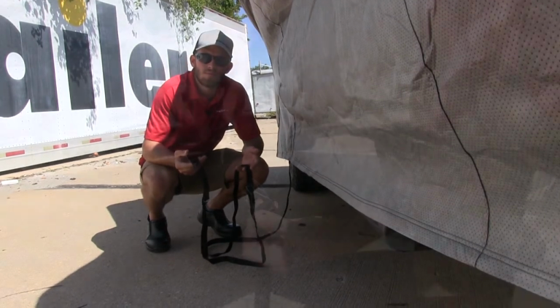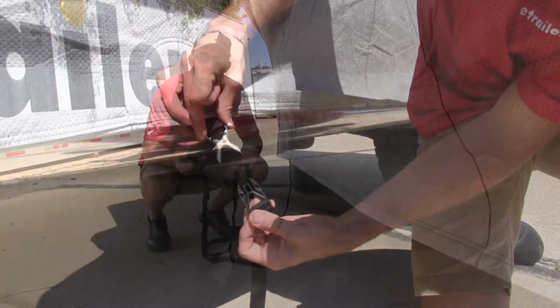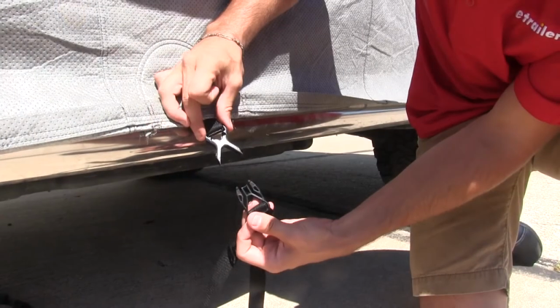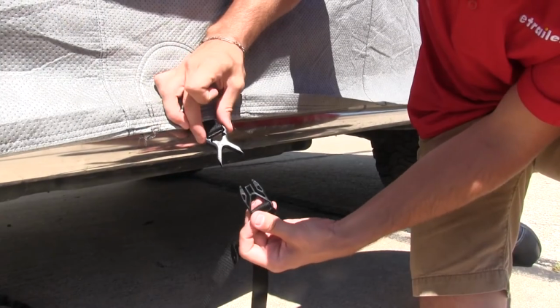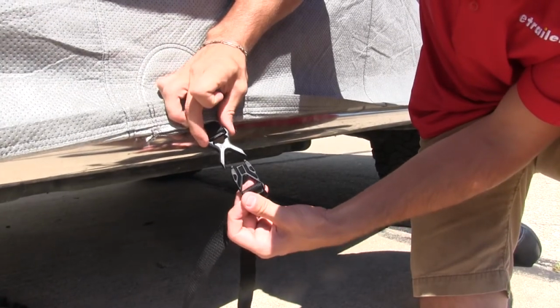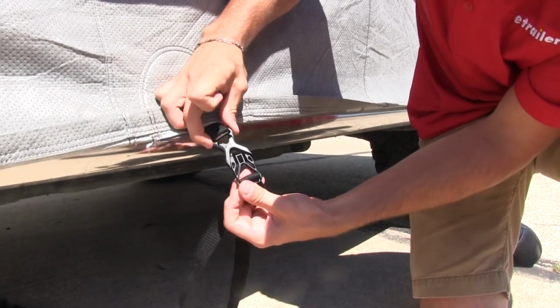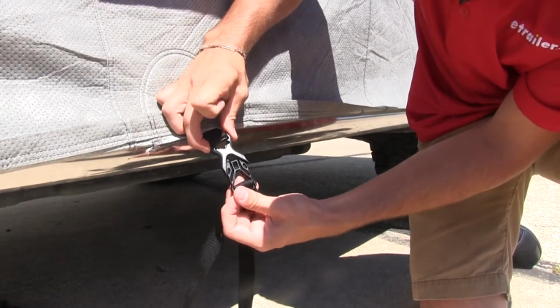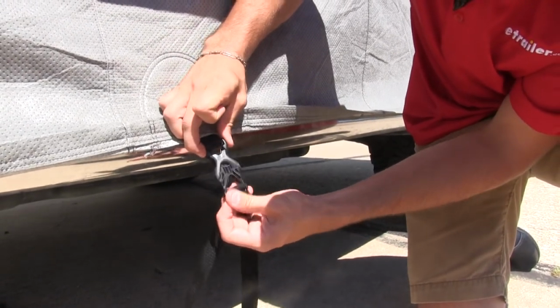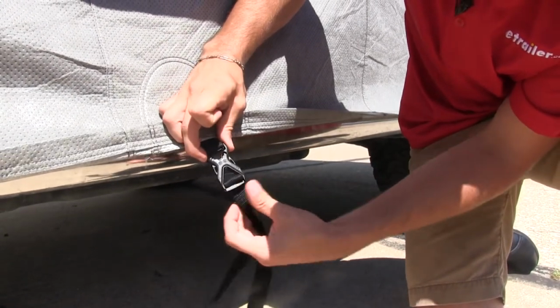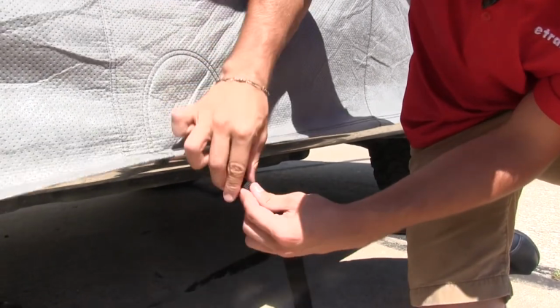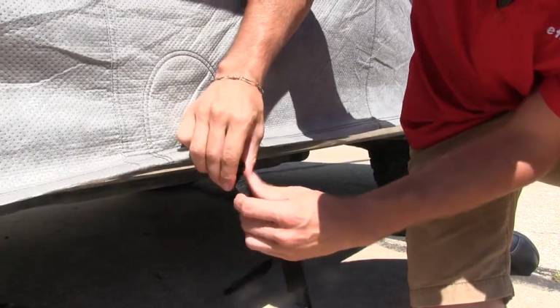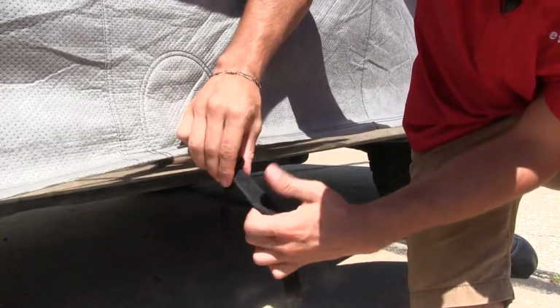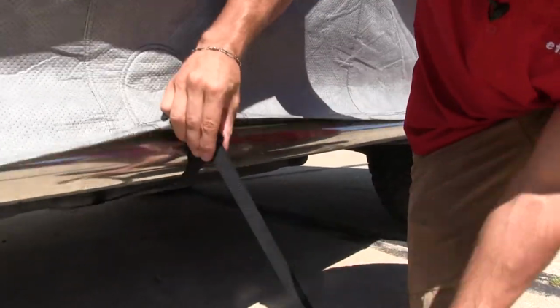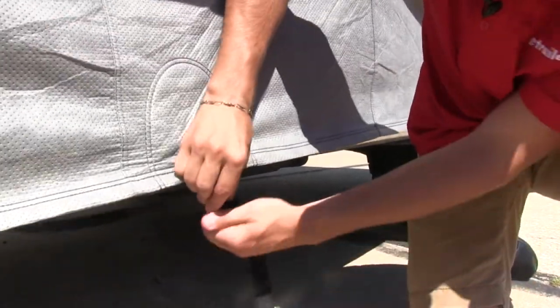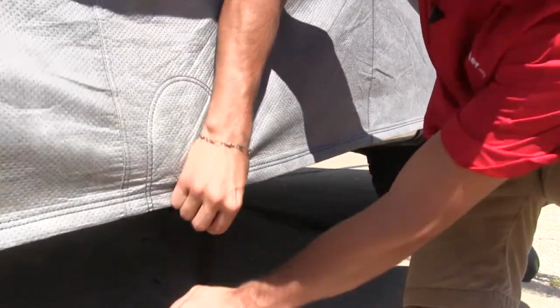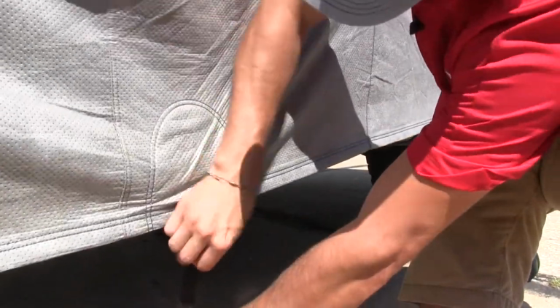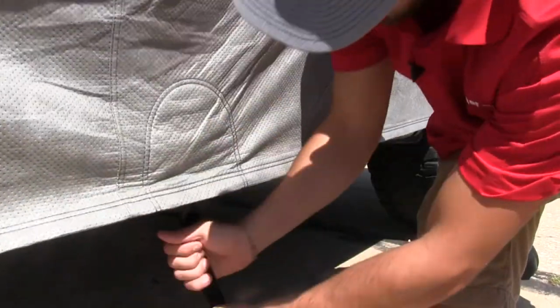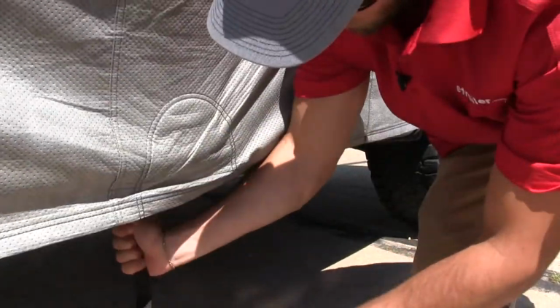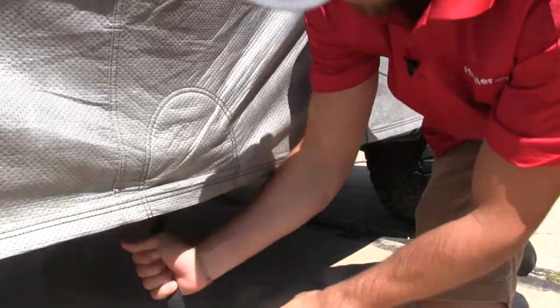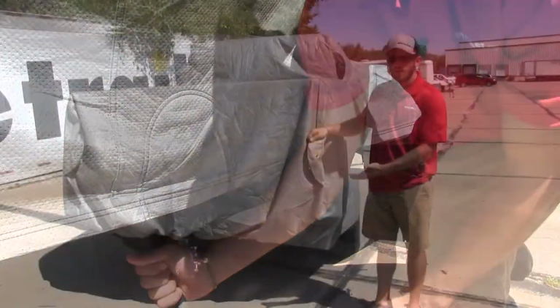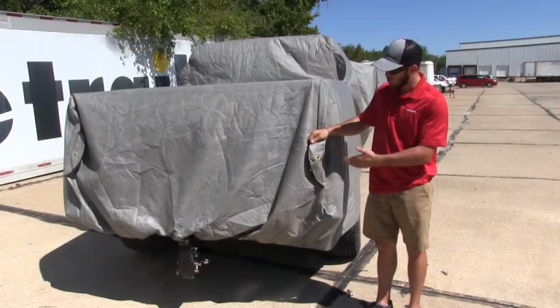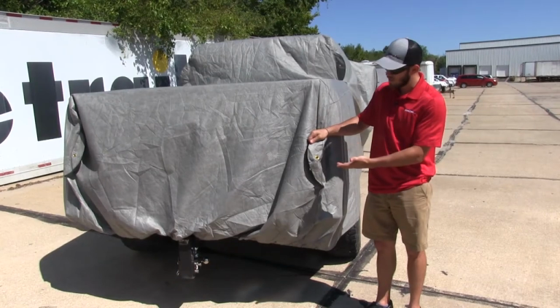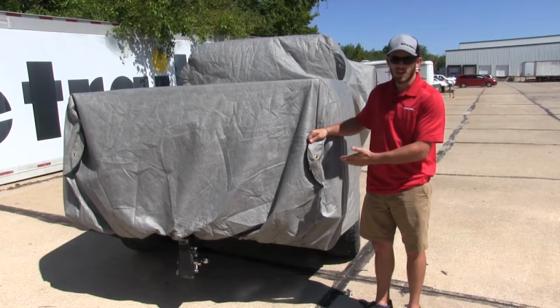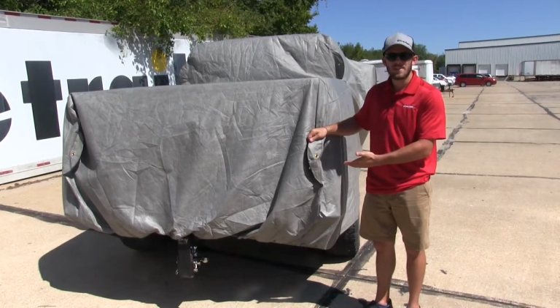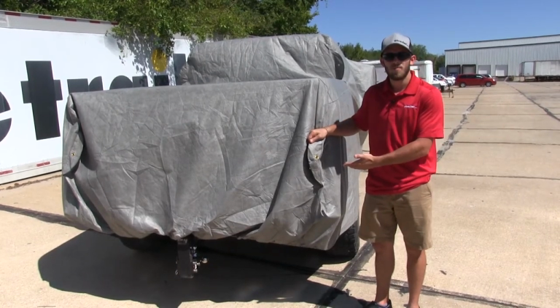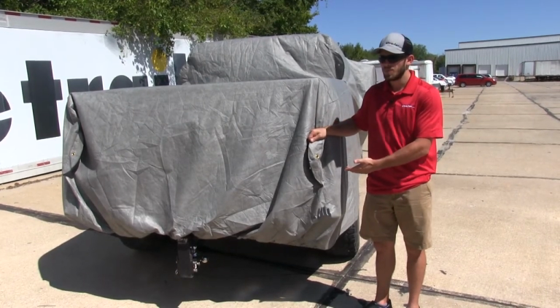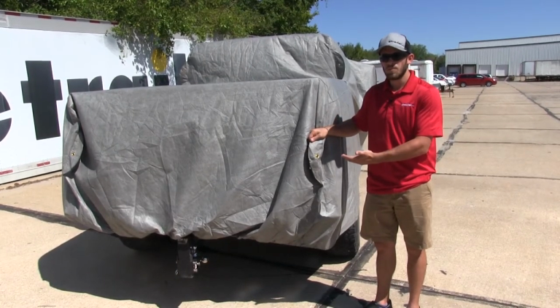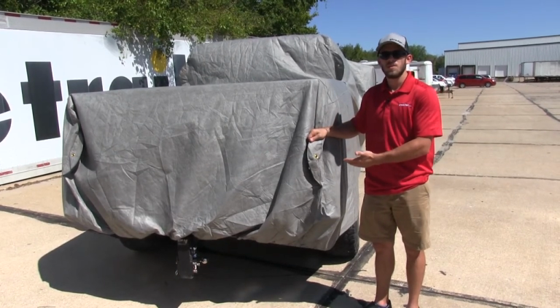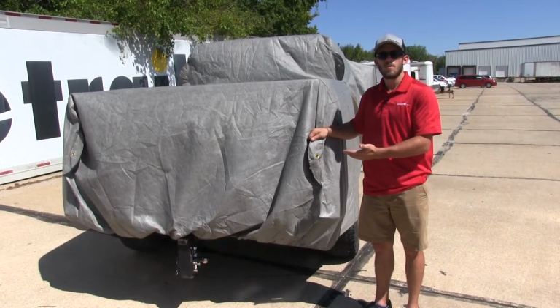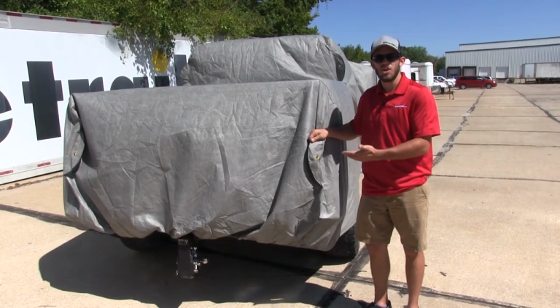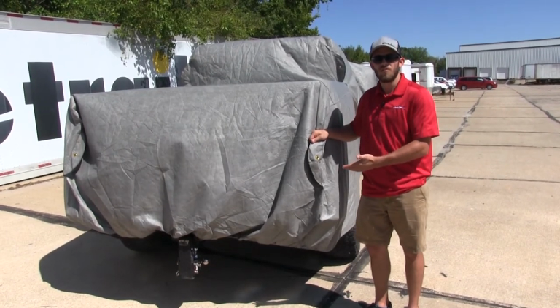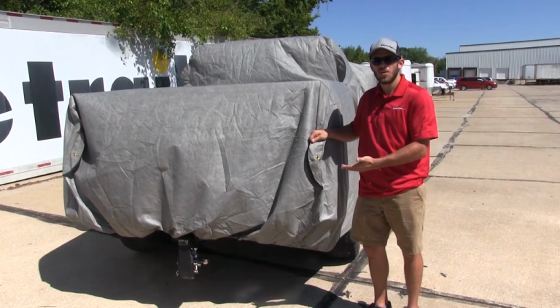The buckle is made of a molded plastic. Once you have it buckled, you can tighten it down. The cover features three different sets of grommet tie-down points, which can be used to make a more snug fit for your vehicle.